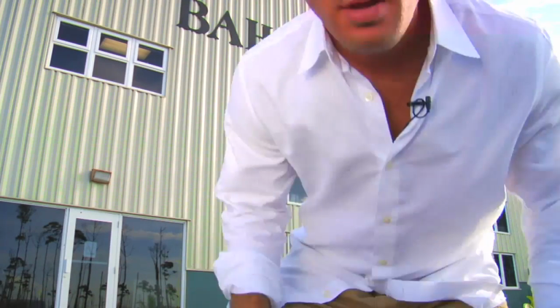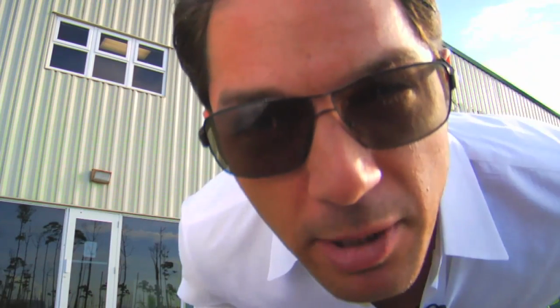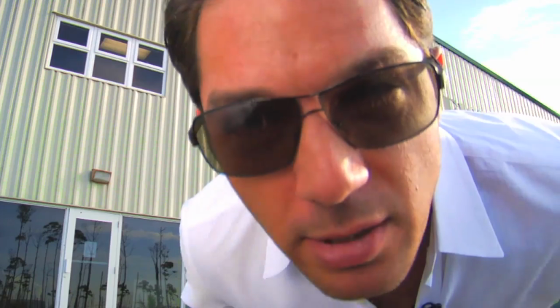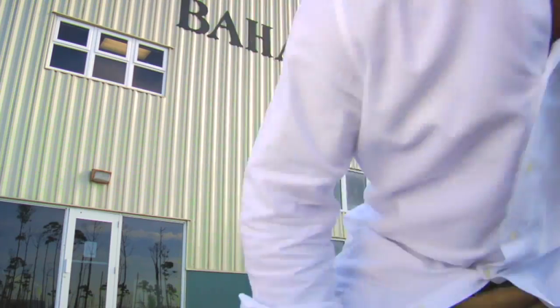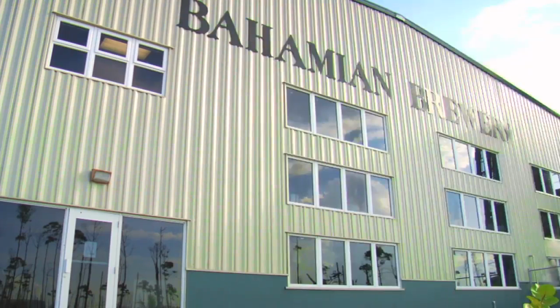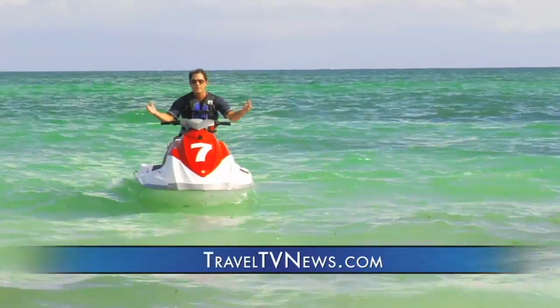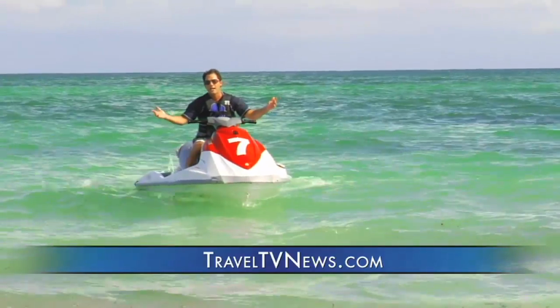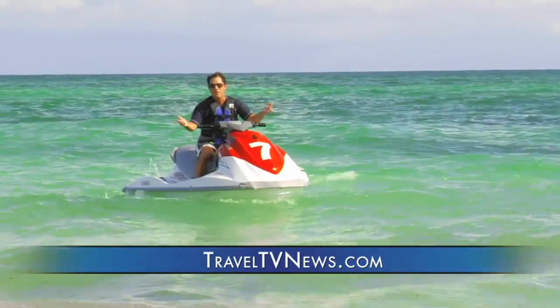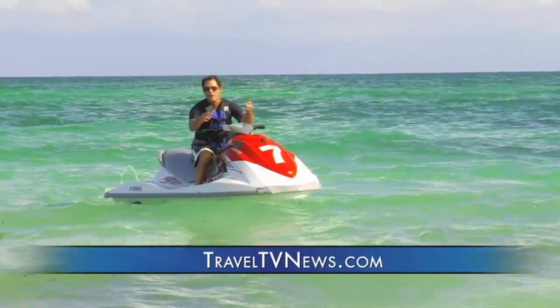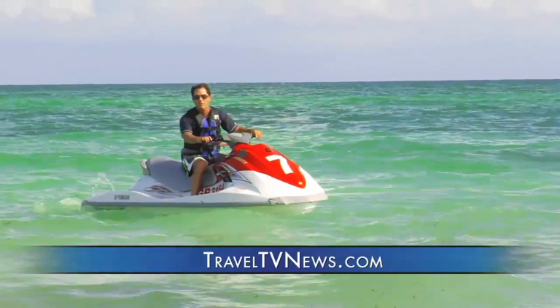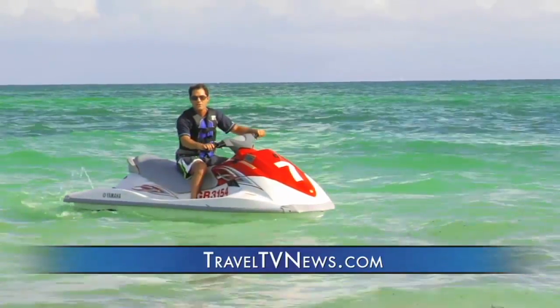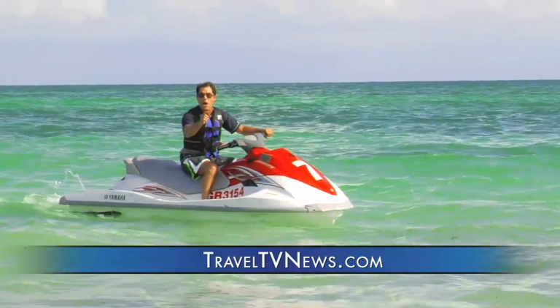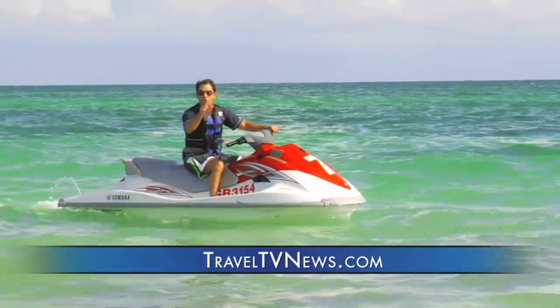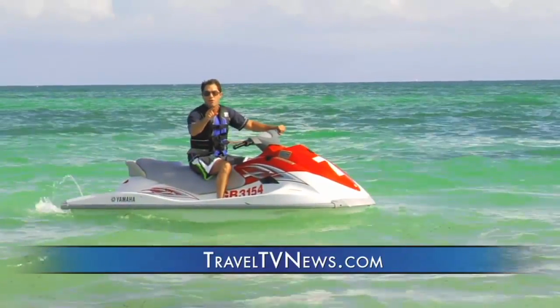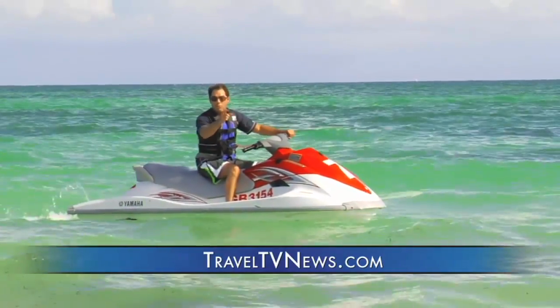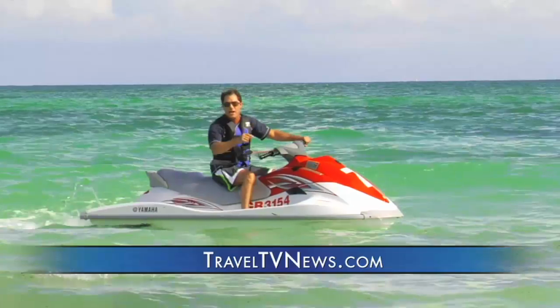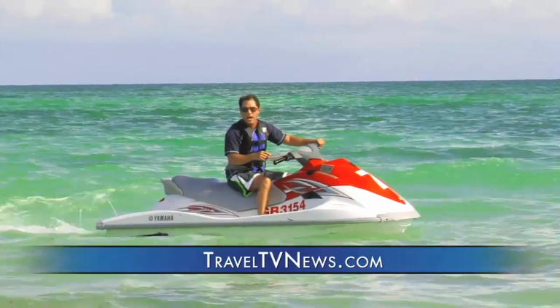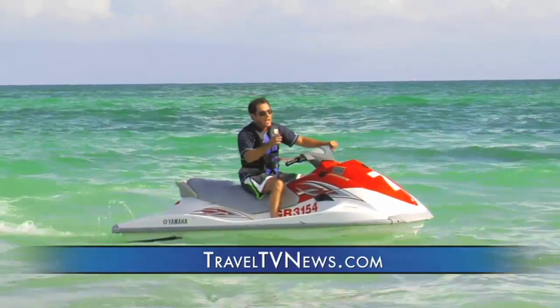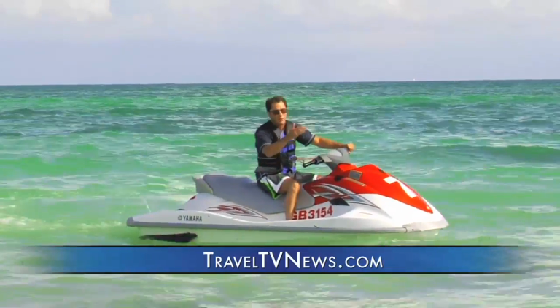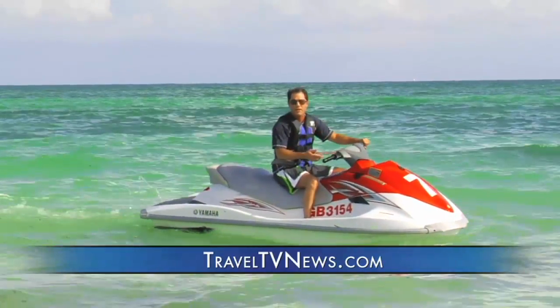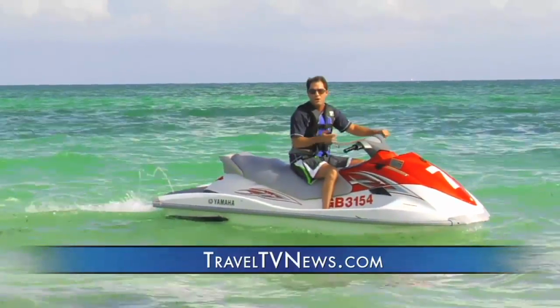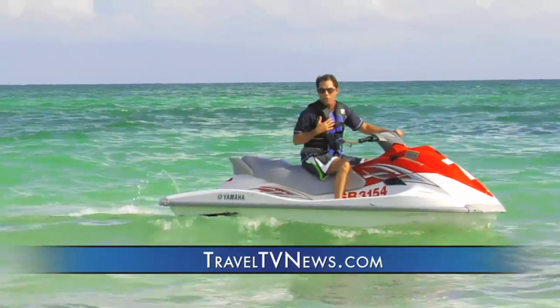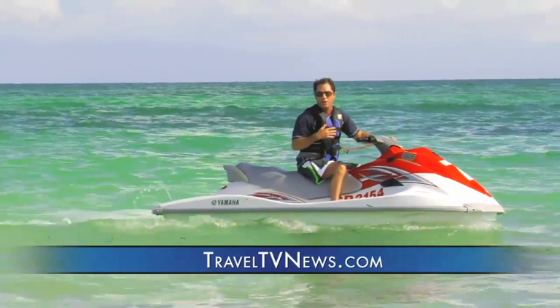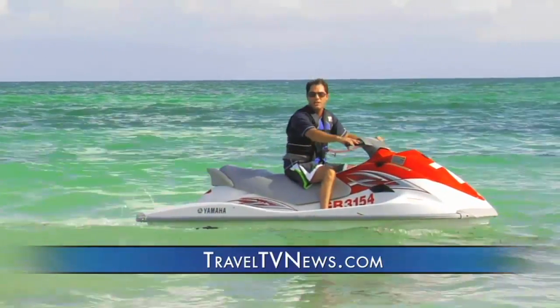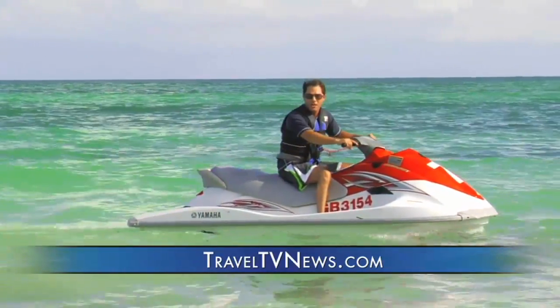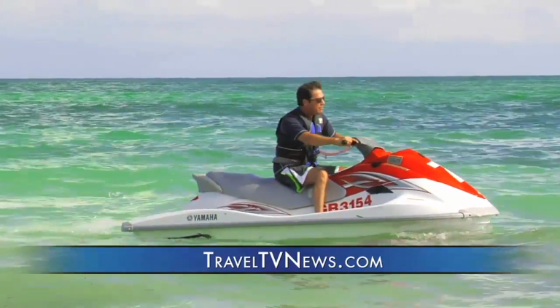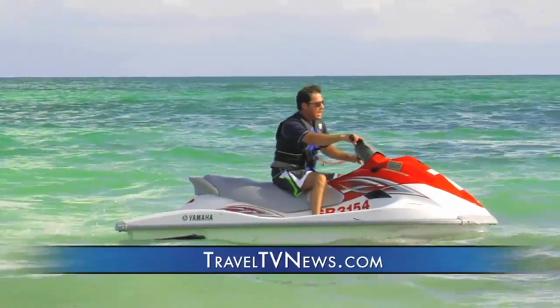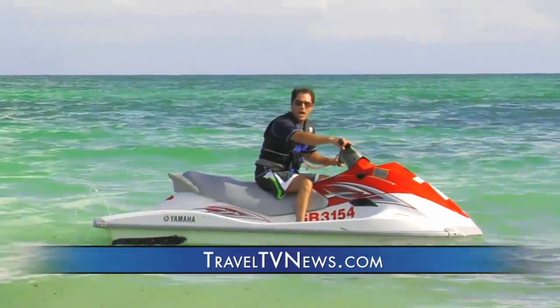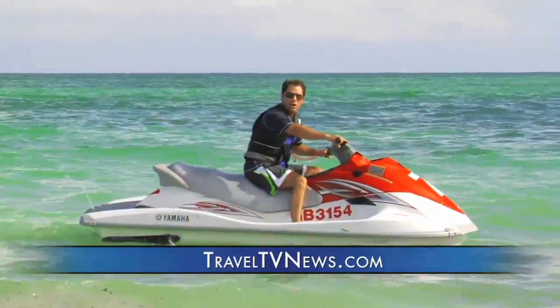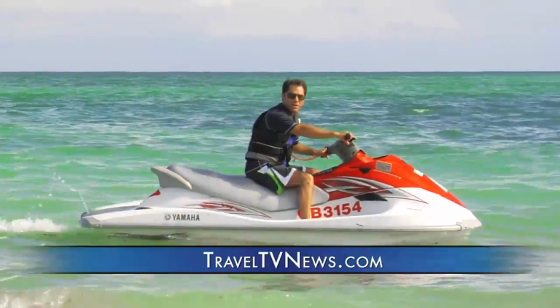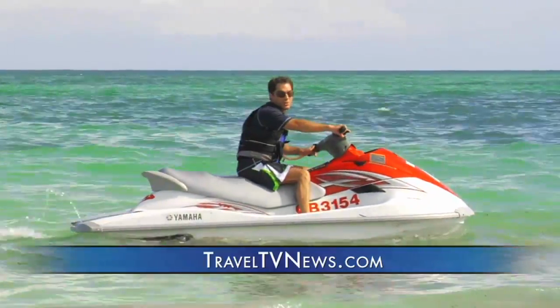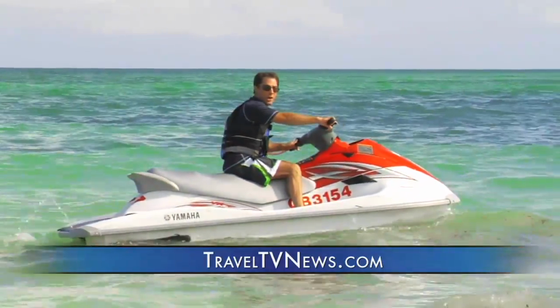I think I'm a little bit buzzed — look at the tough things I do to find you great travel deals. You can watch the full story about the Radisson Our Lucaya and see their great vacation deals on our website, TravelTVNews.com. I'm Joel Conable for Travel TV News. Wish you were here.